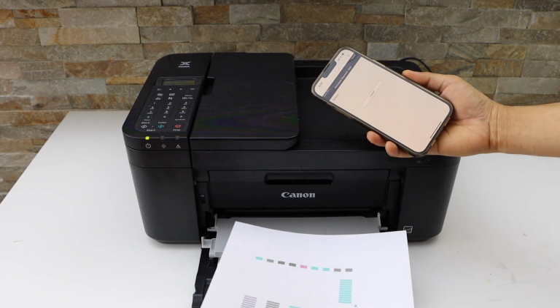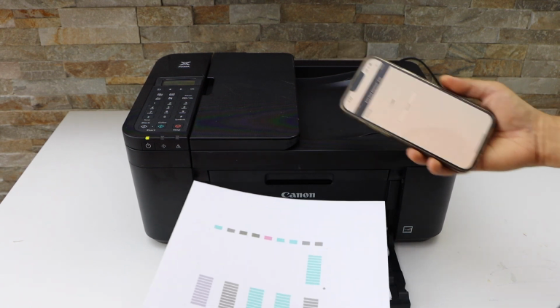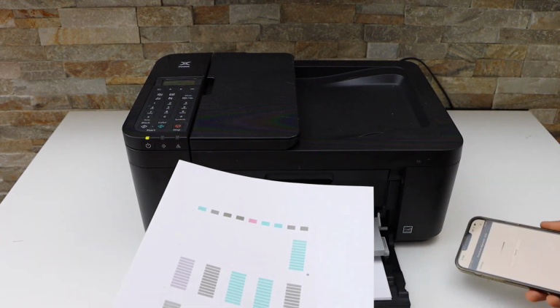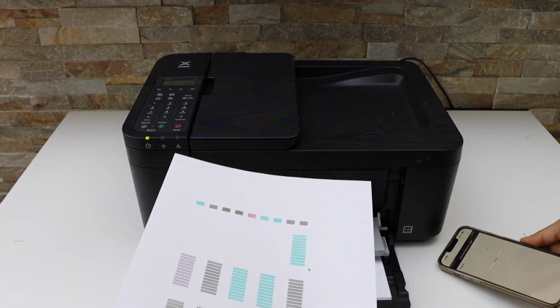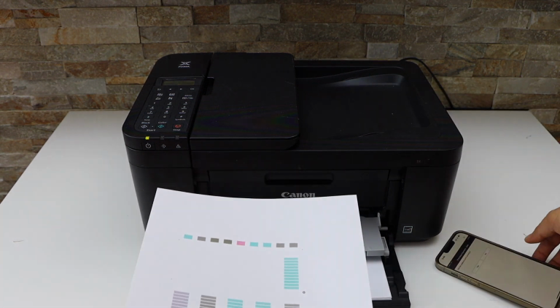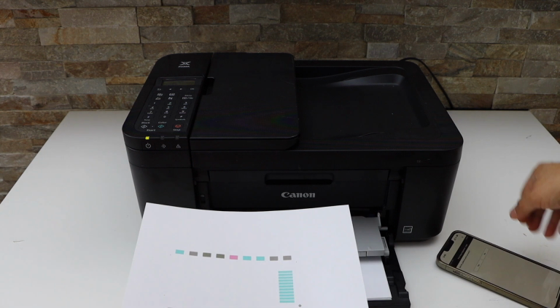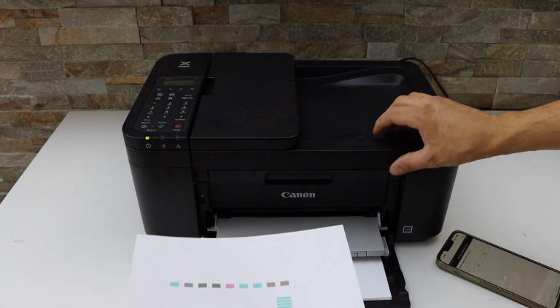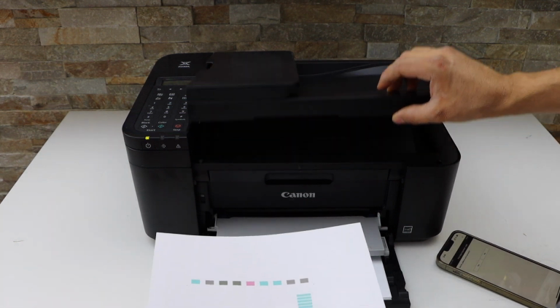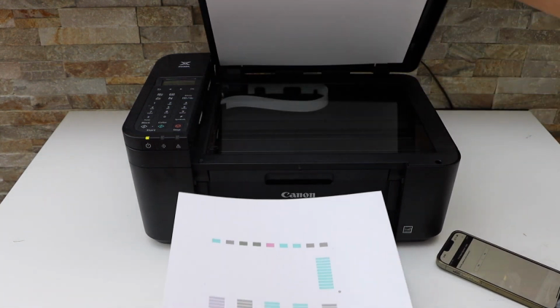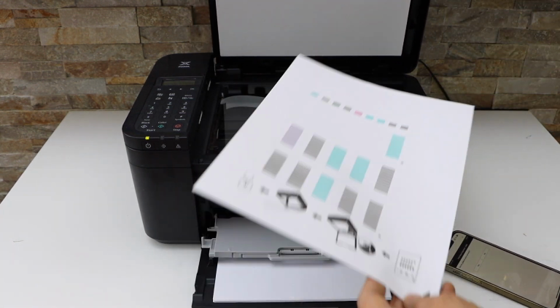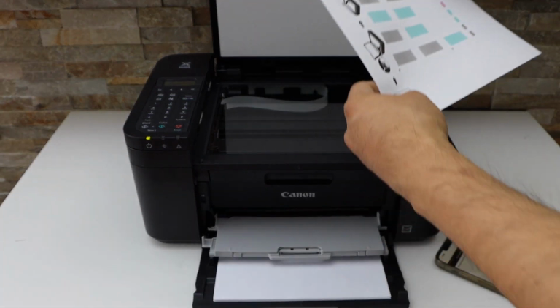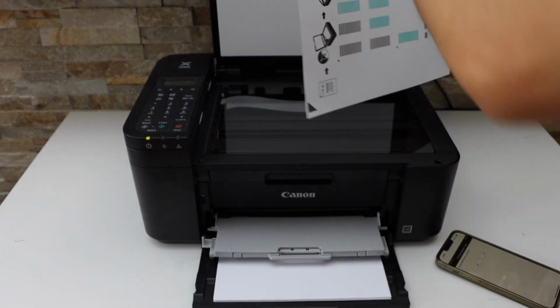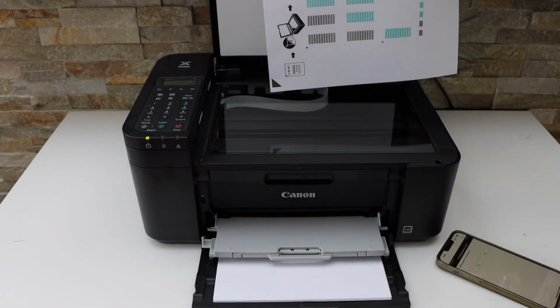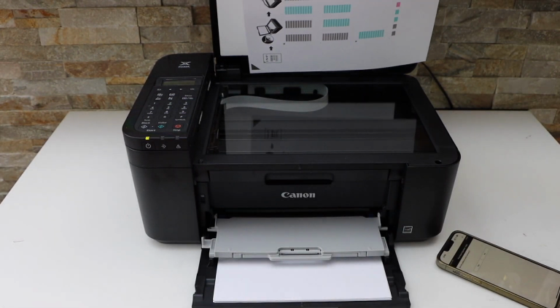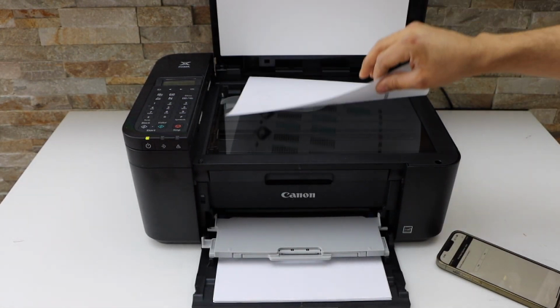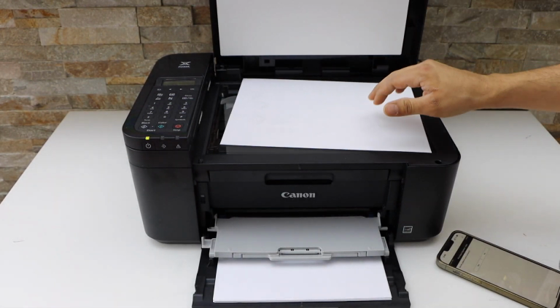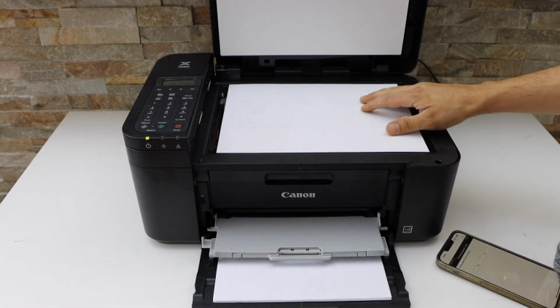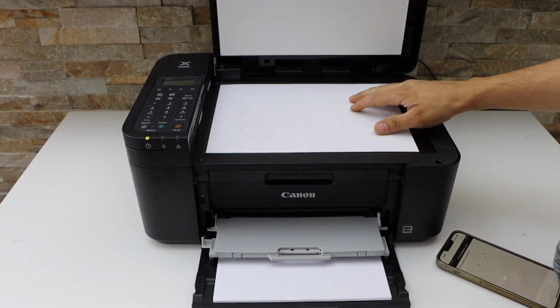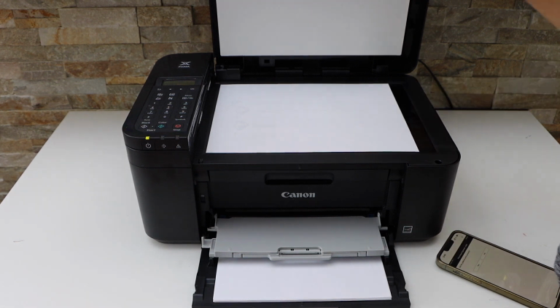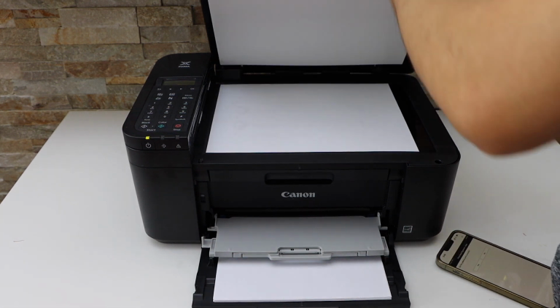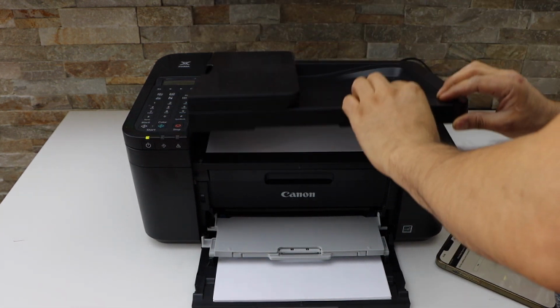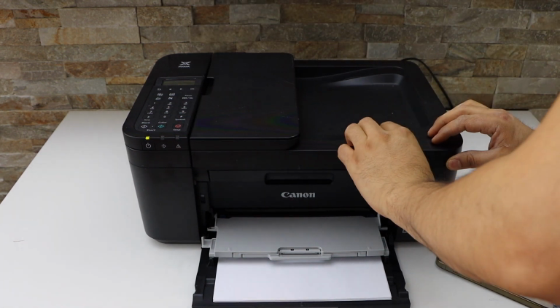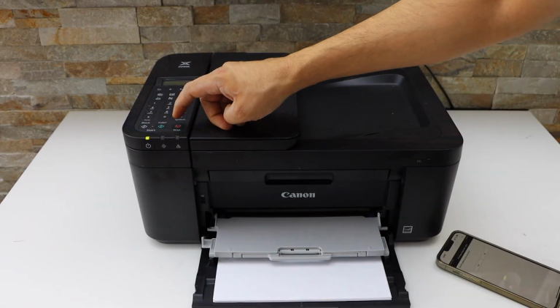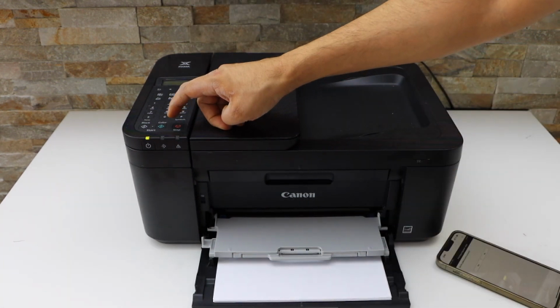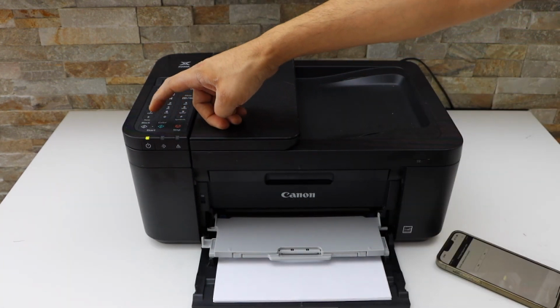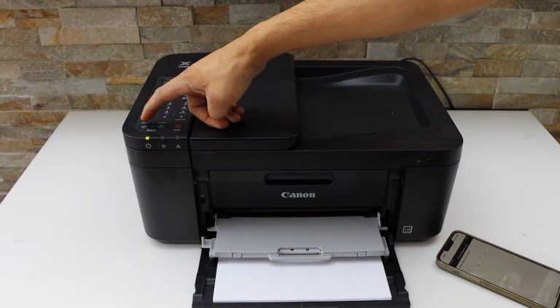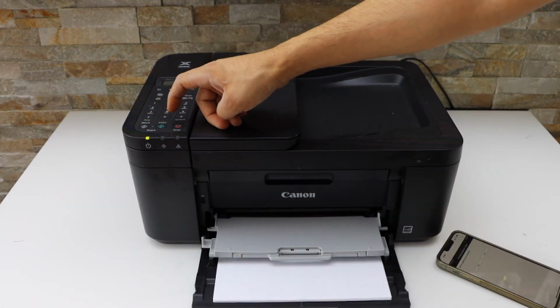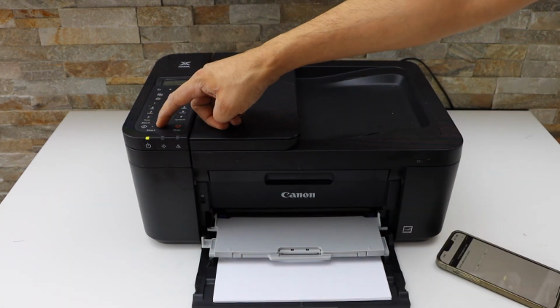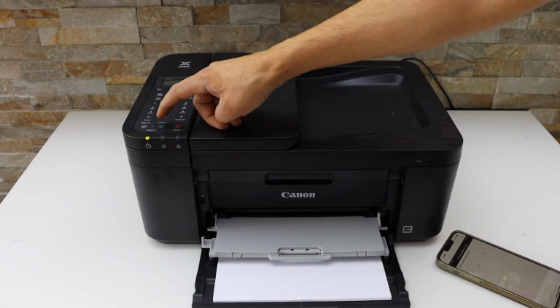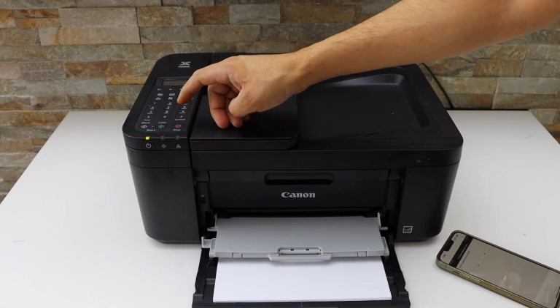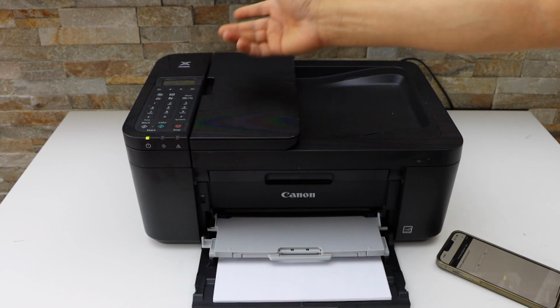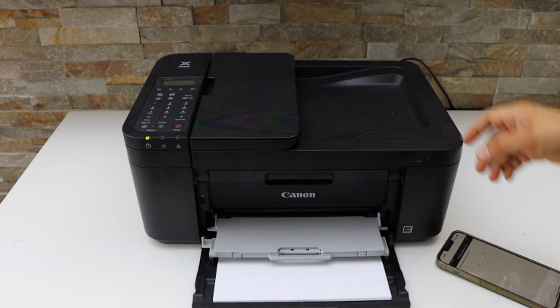Take the alignment page, open the lid, and place it facing down. Now click on the Start button. You can click on color or black and it will start the print head alignment.